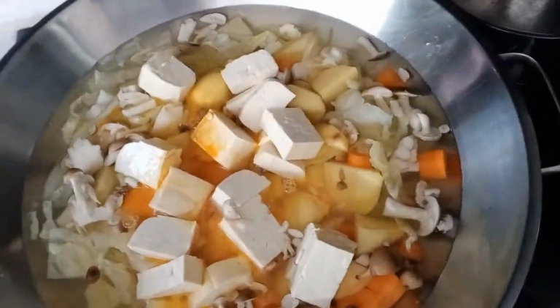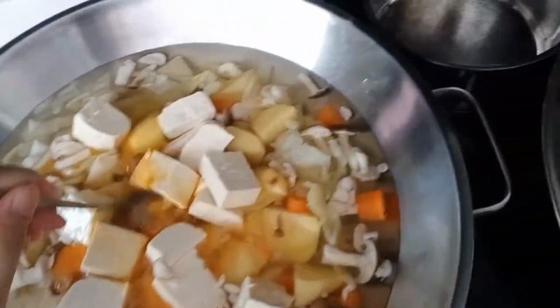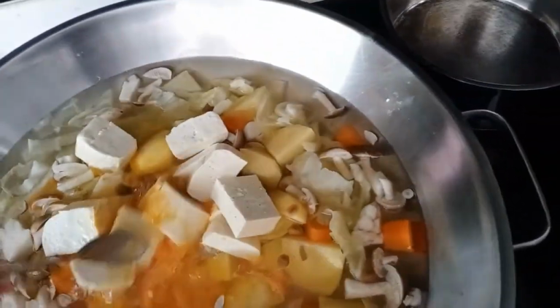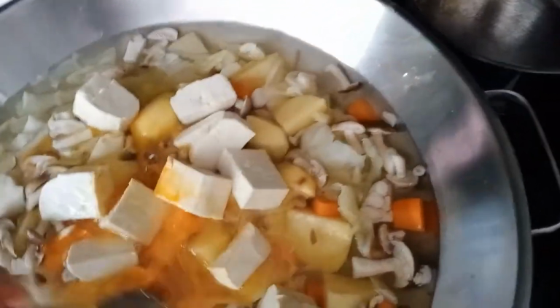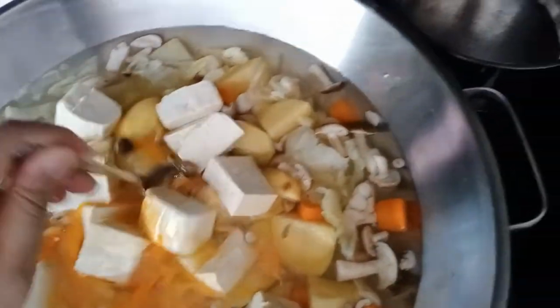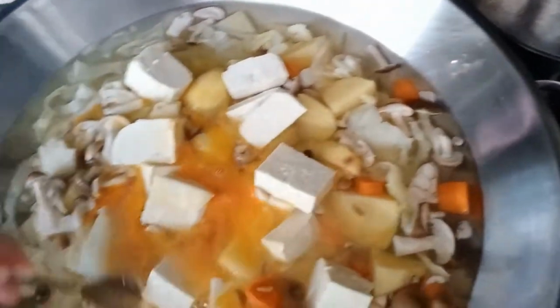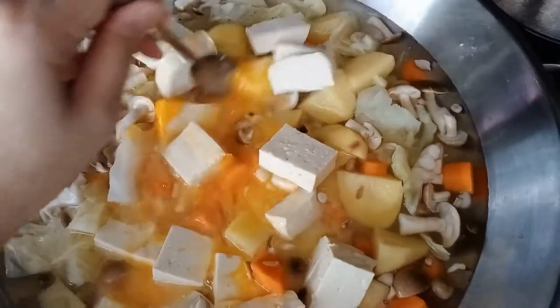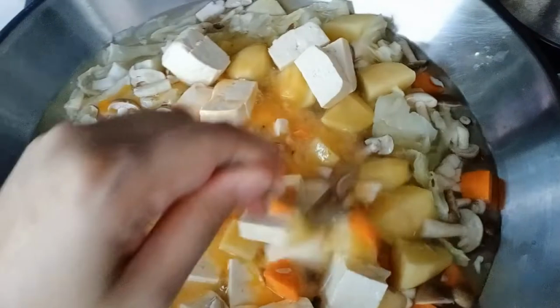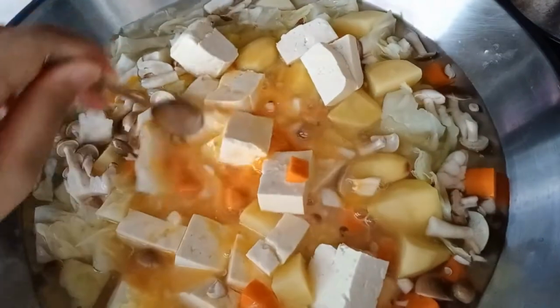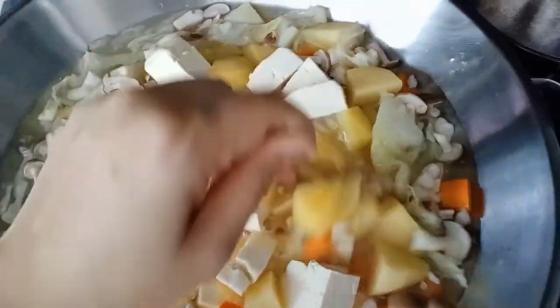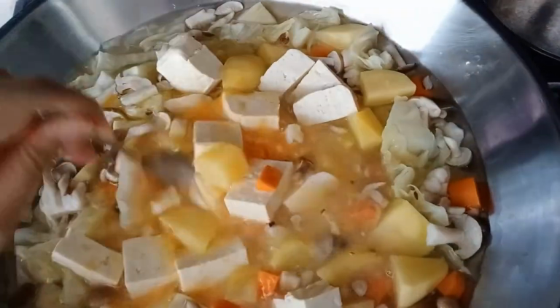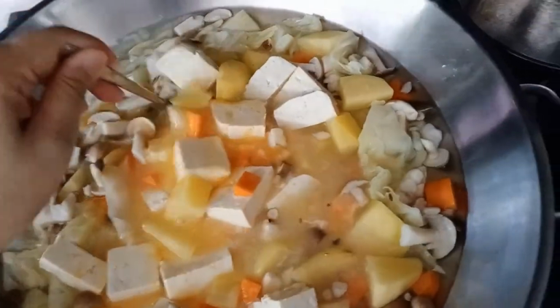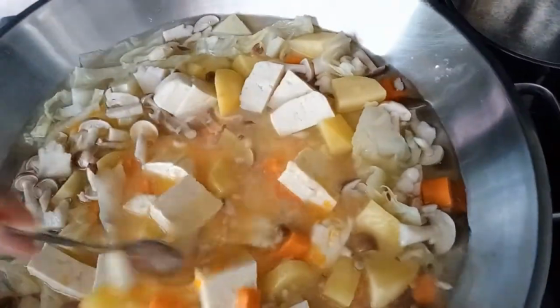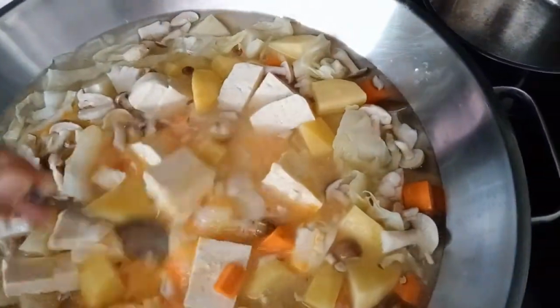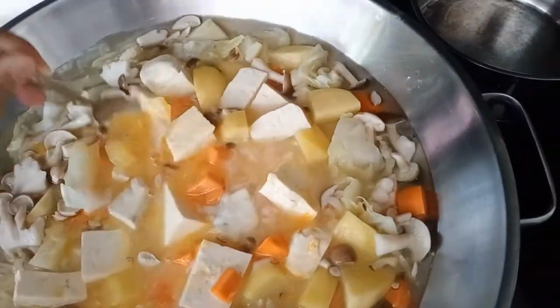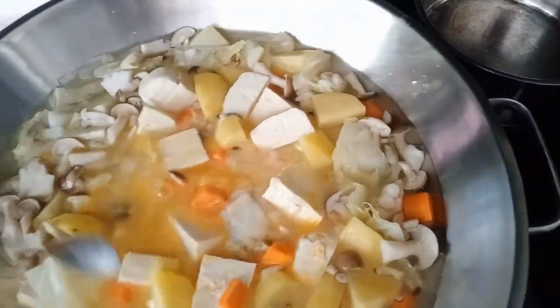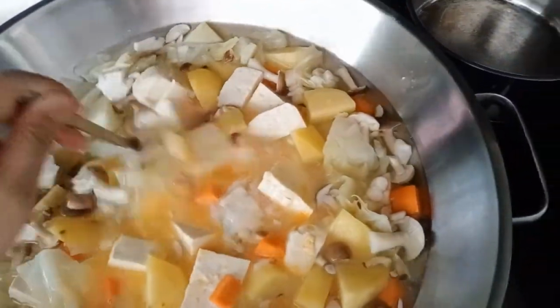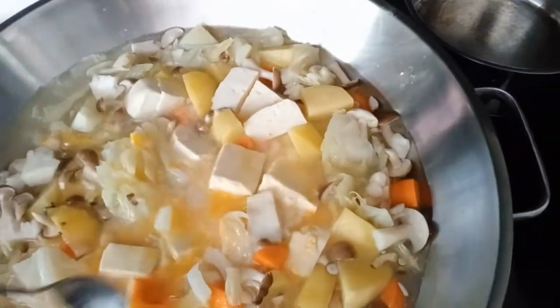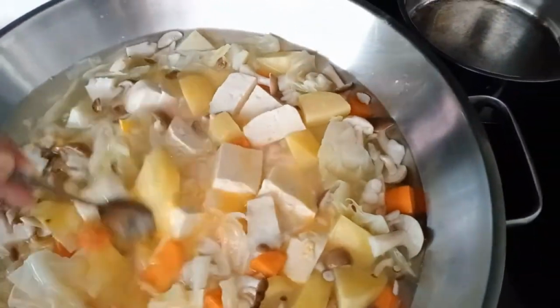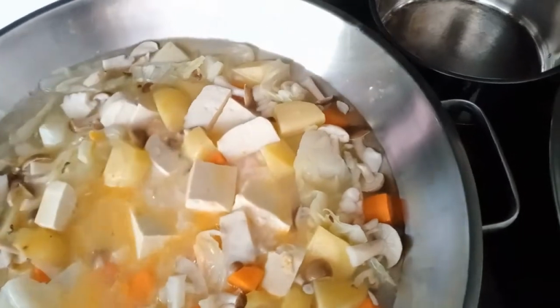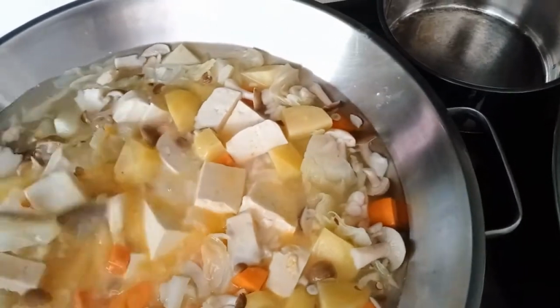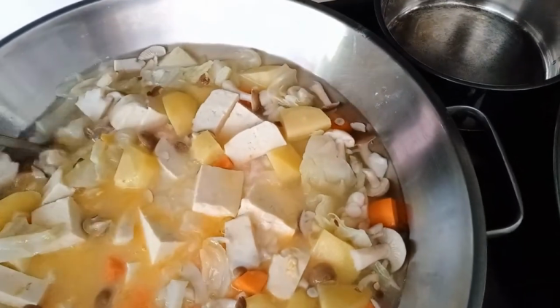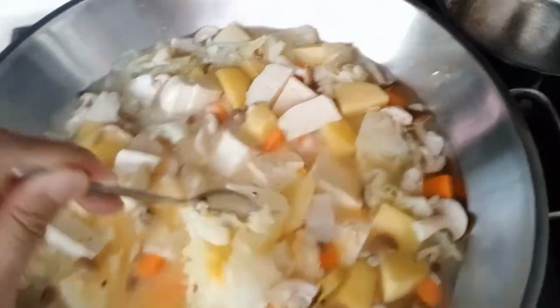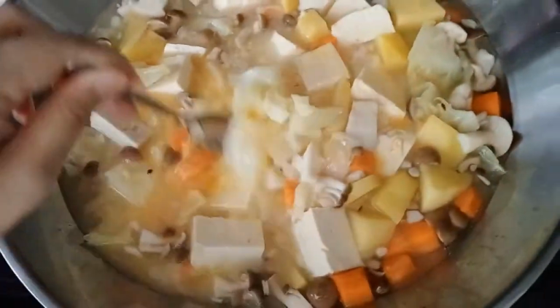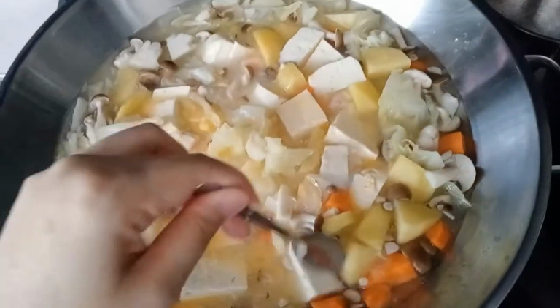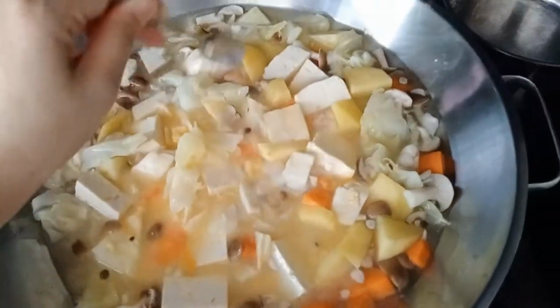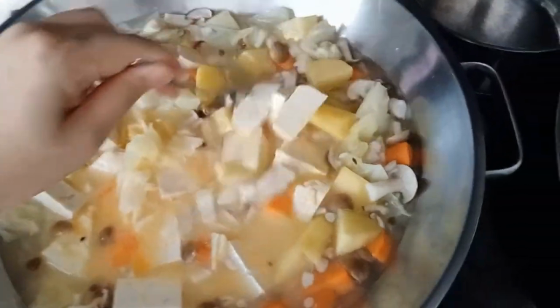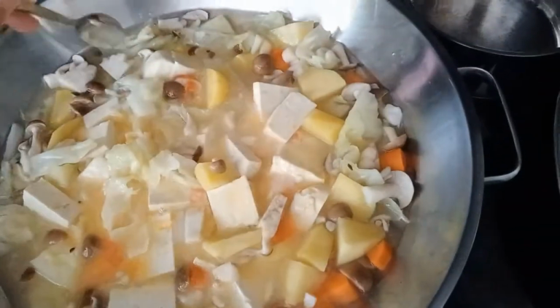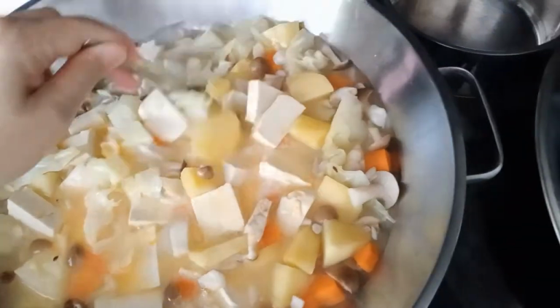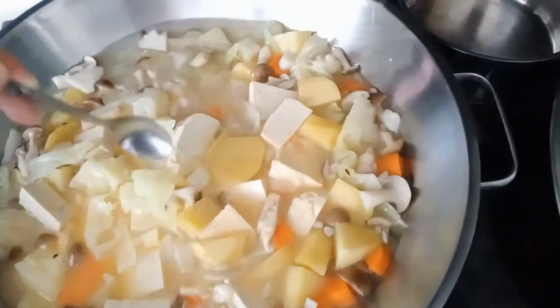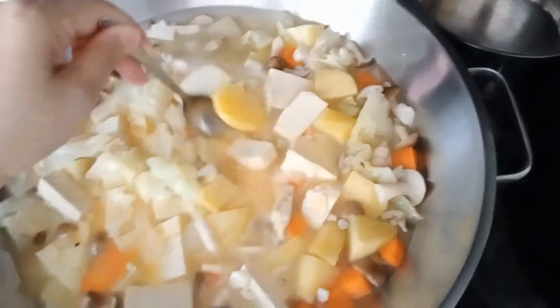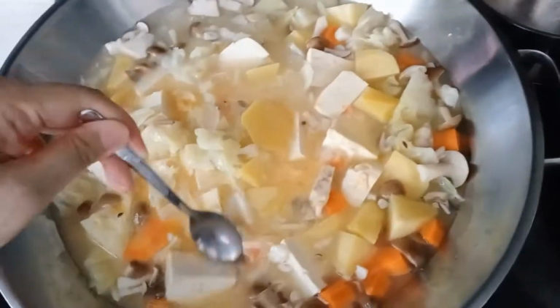I'll stir so that the egg is well mixed. Some people like to add the egg at the end — I'm just a bit lazy, I like to do it at the start so that I can walk off later on and do other things.